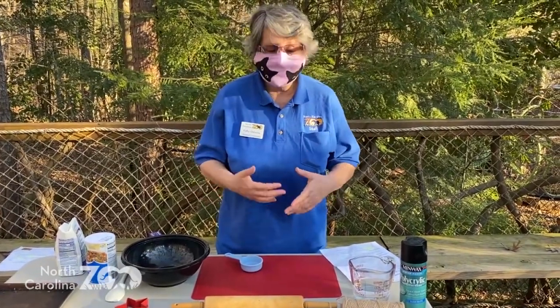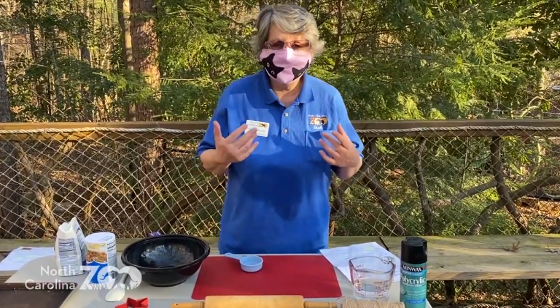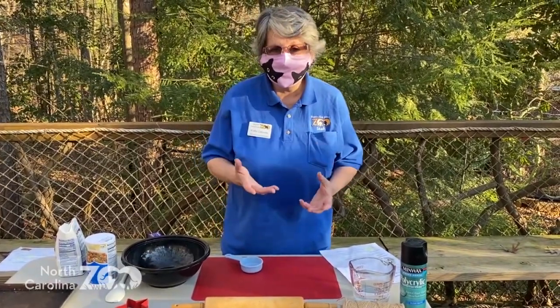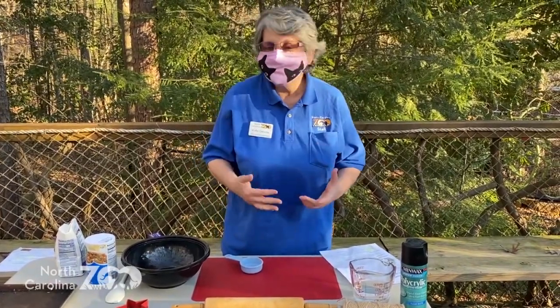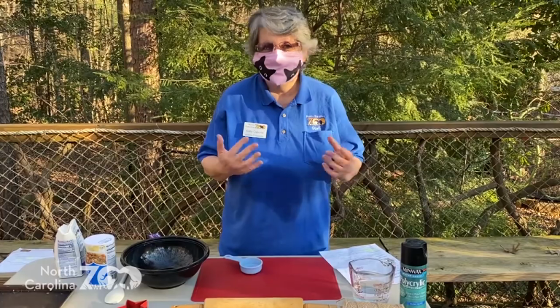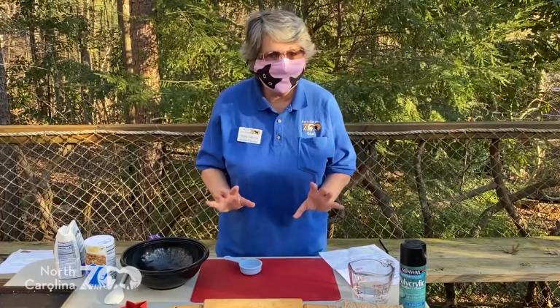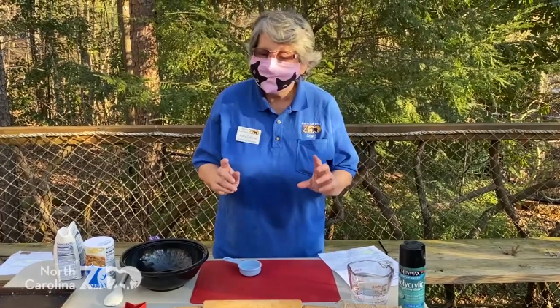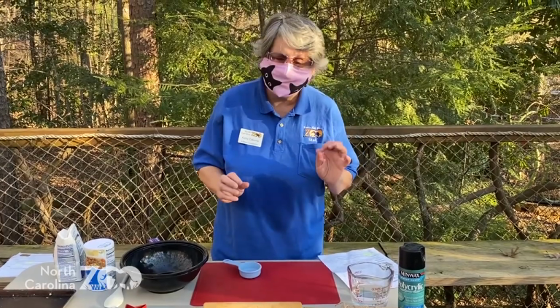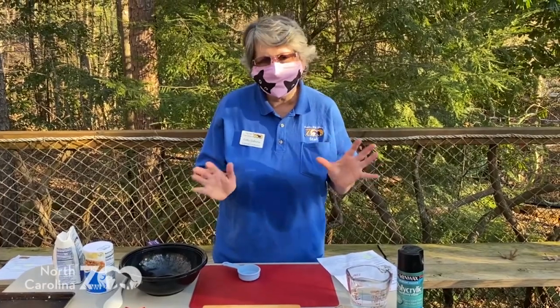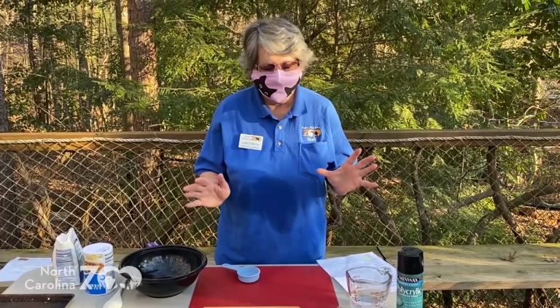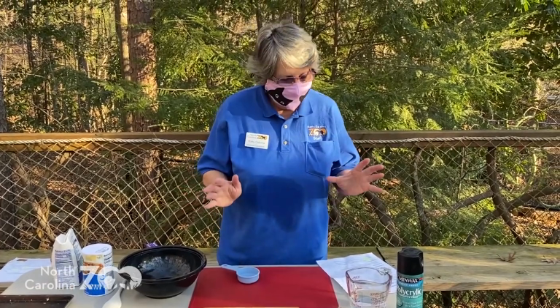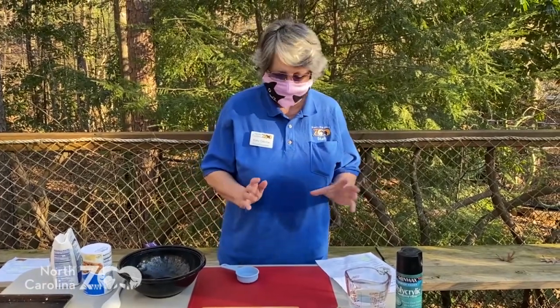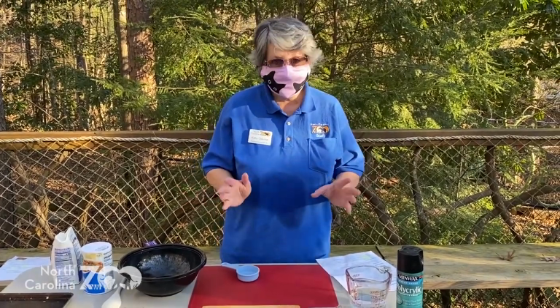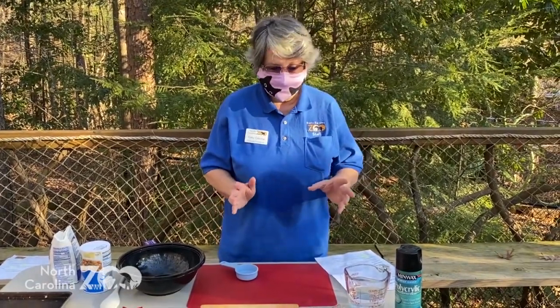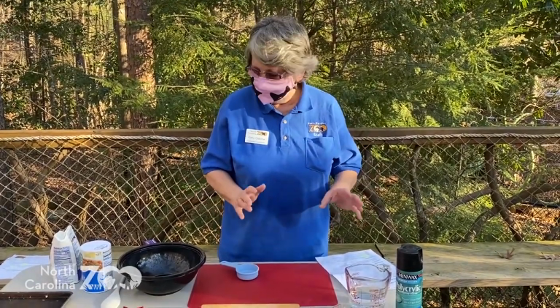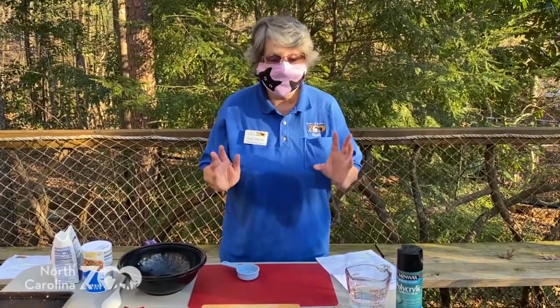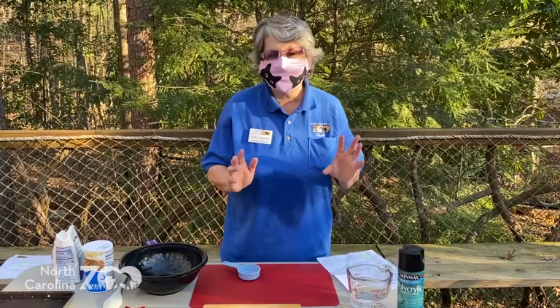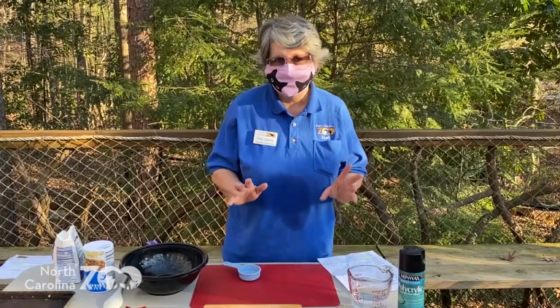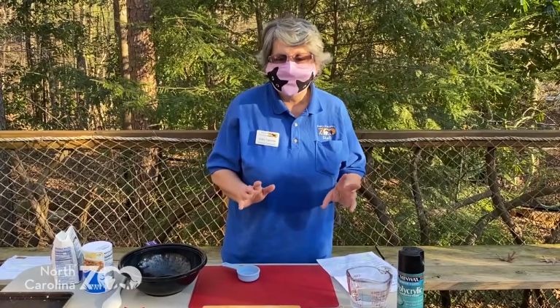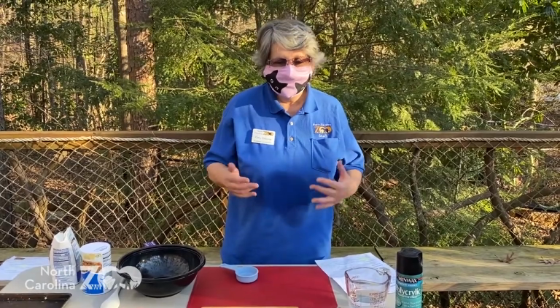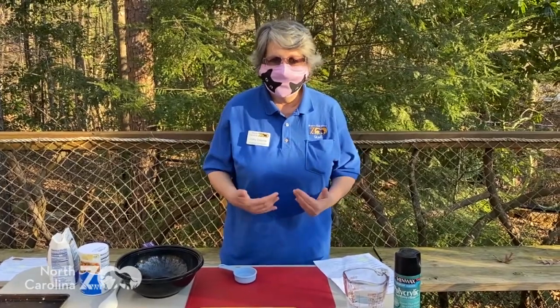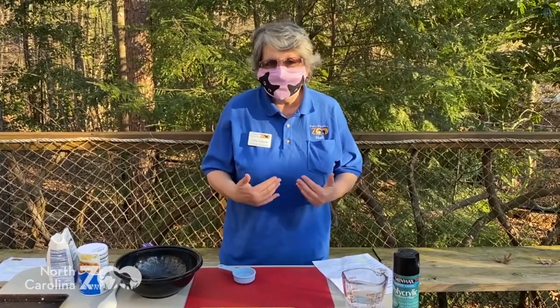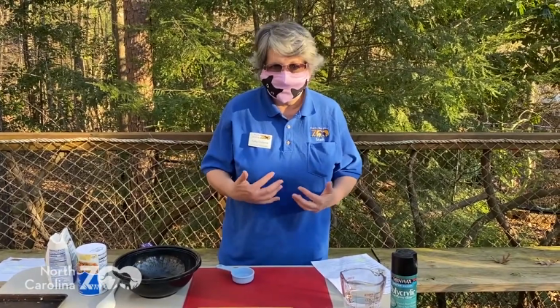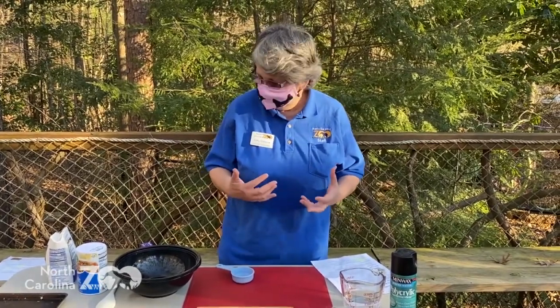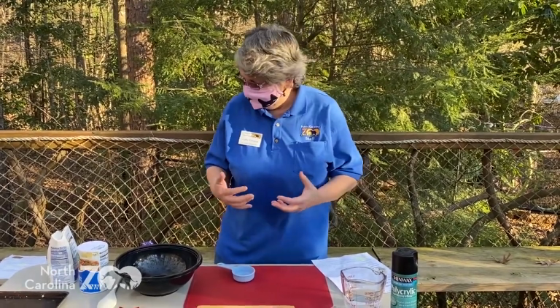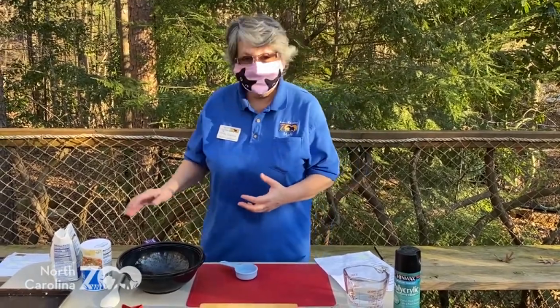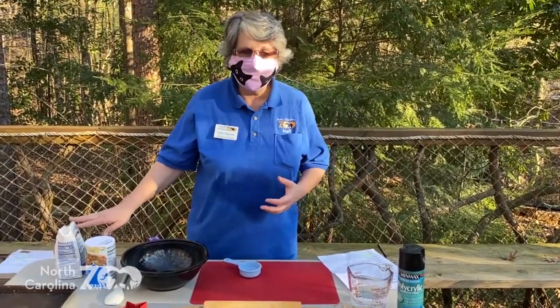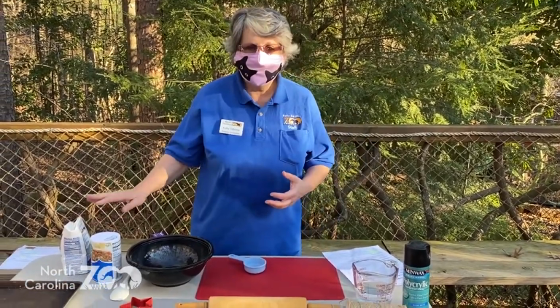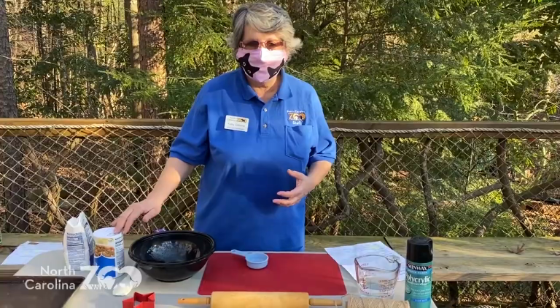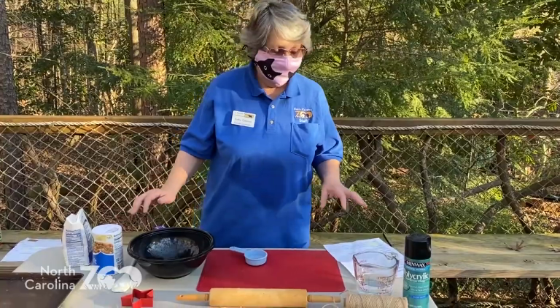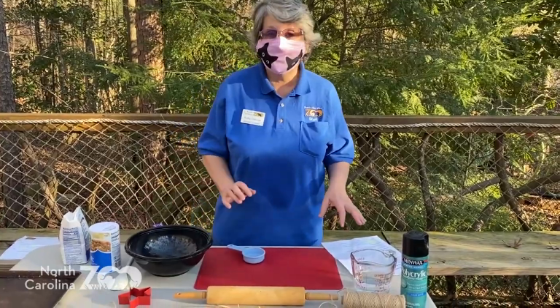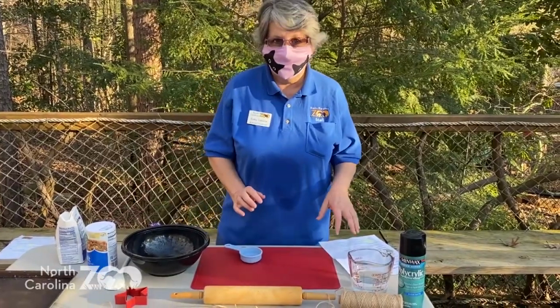It's a really fun project, a little messy, but not bad. Simple ingredients. The only thing we're going to need to make our mixture for these is flour, salt, and a little warm water.